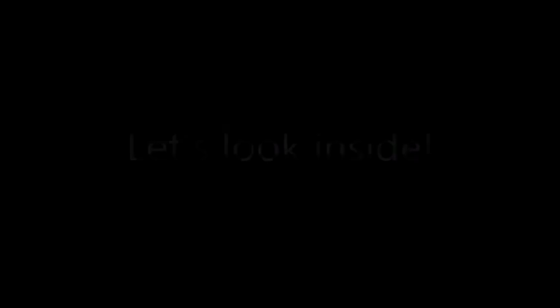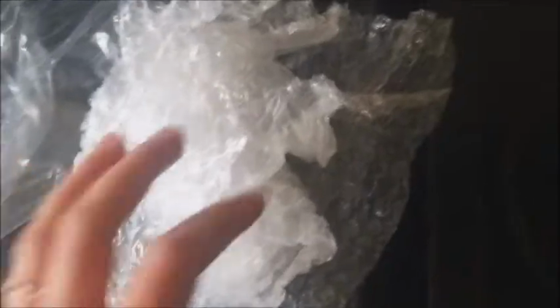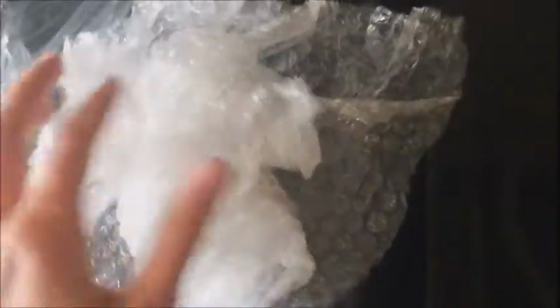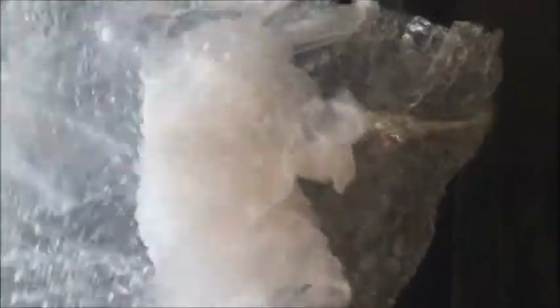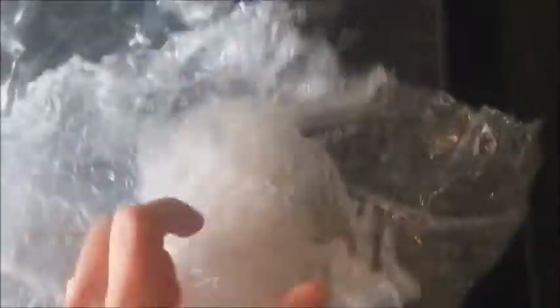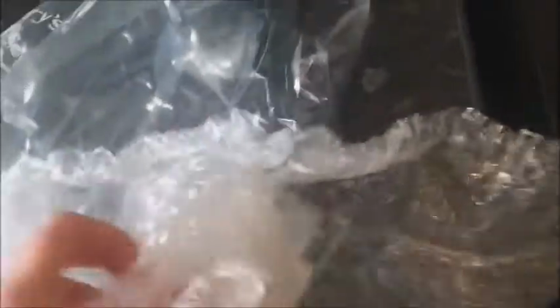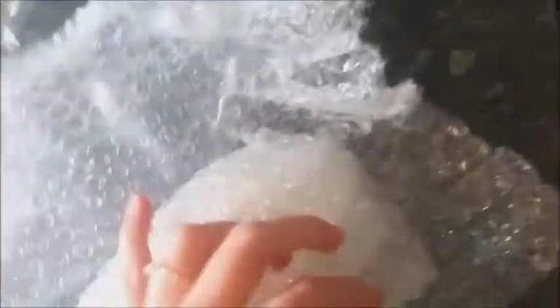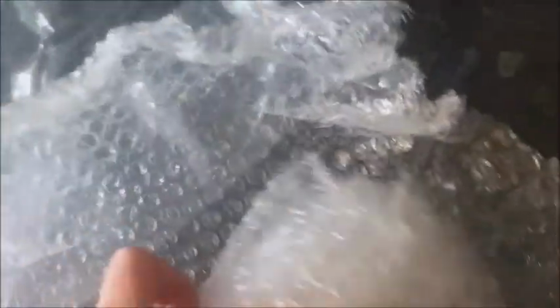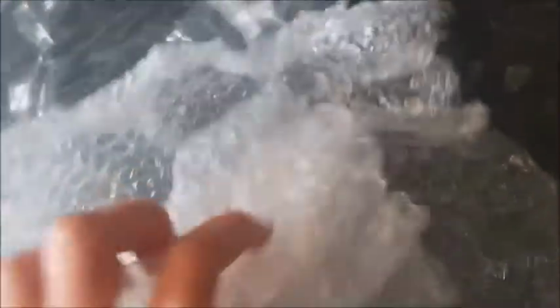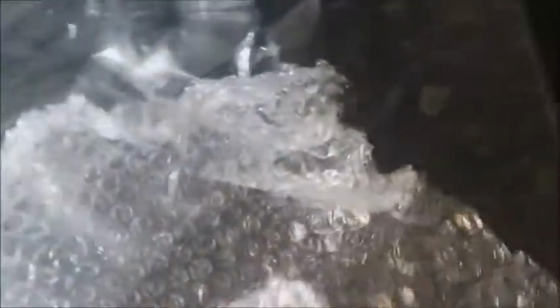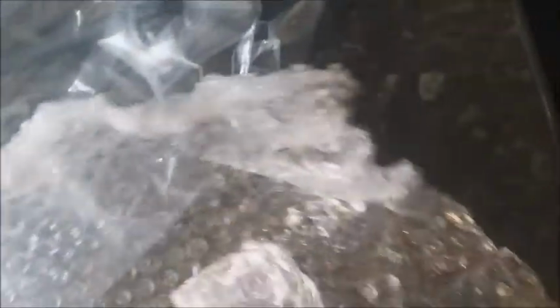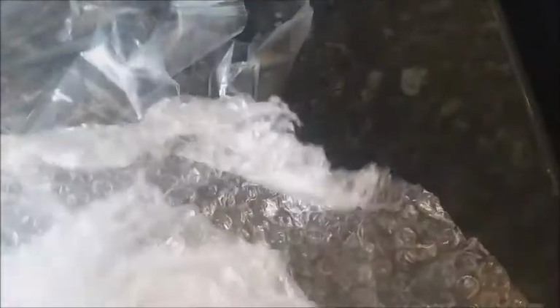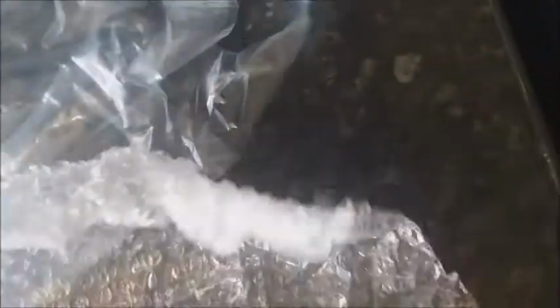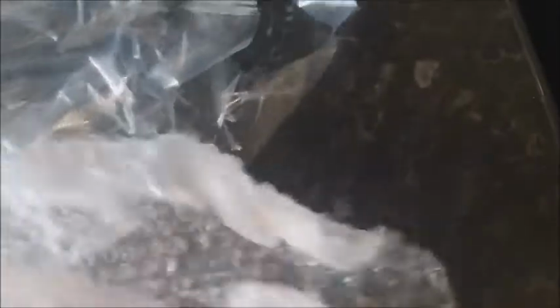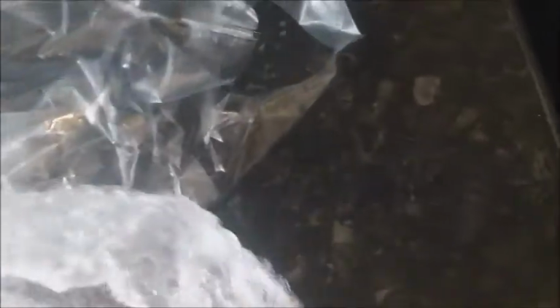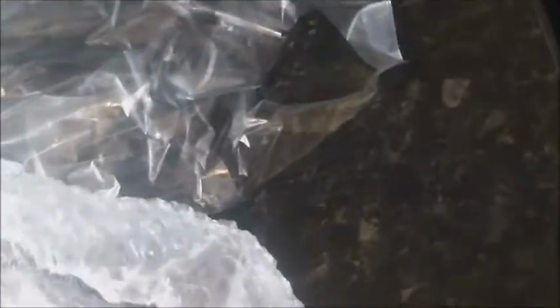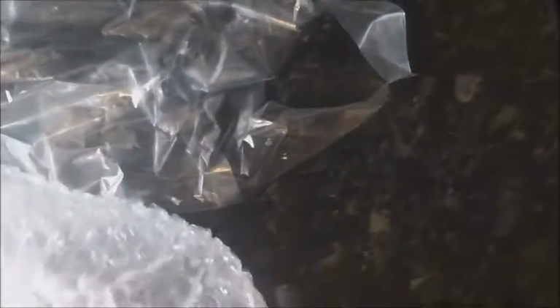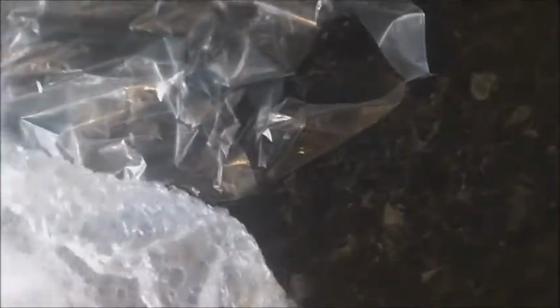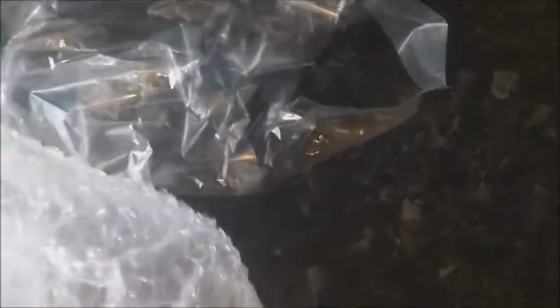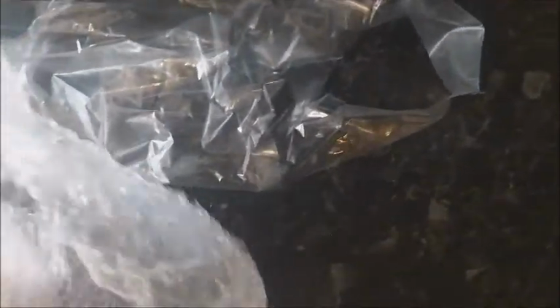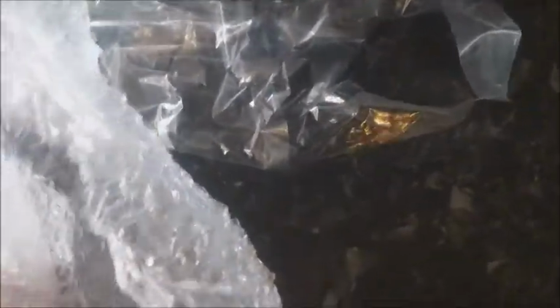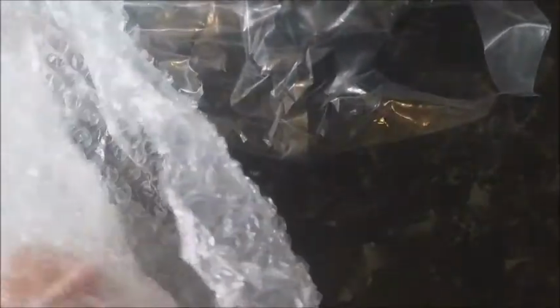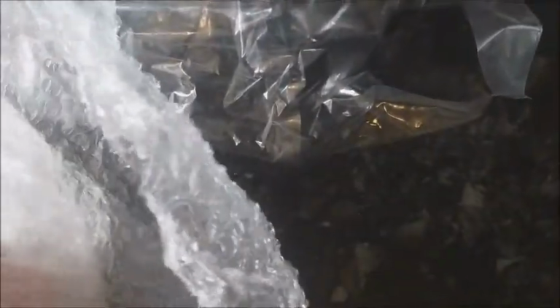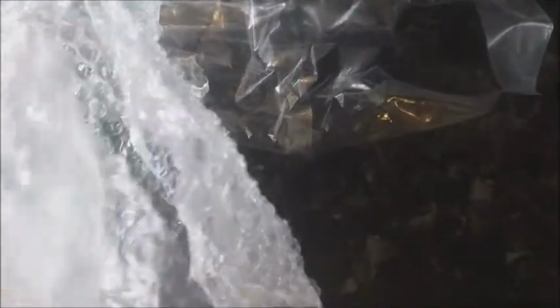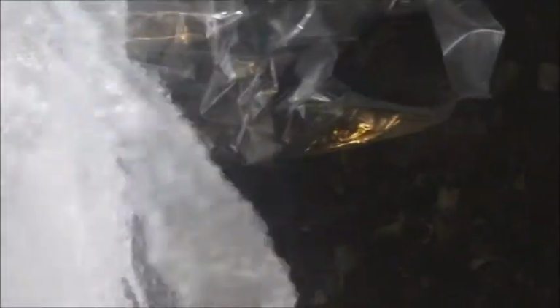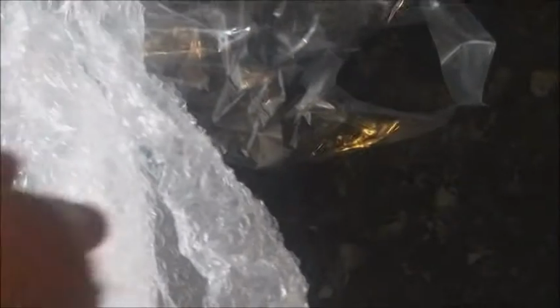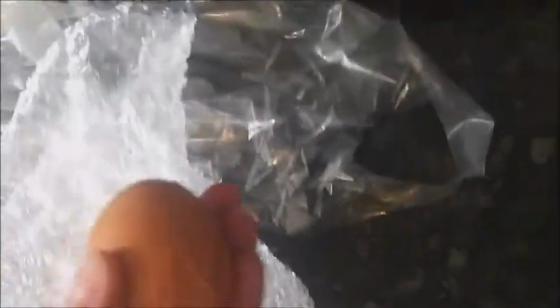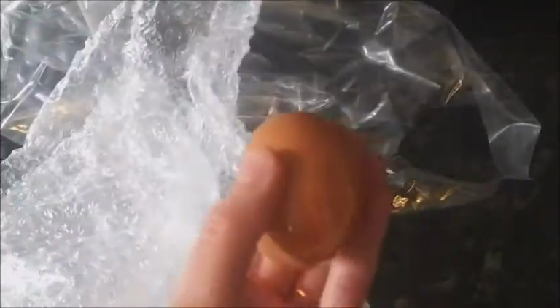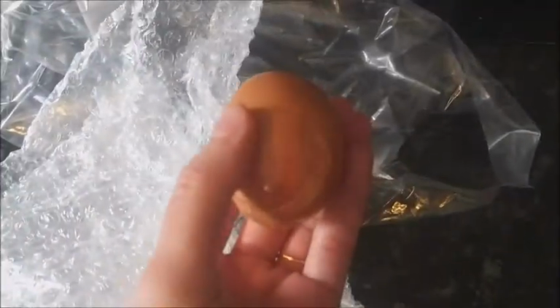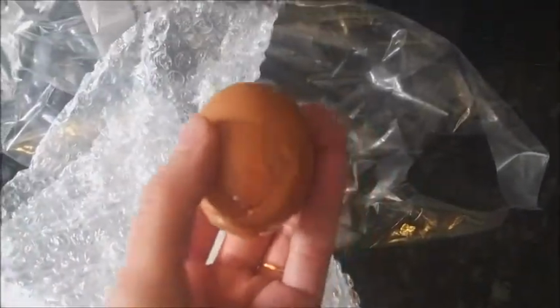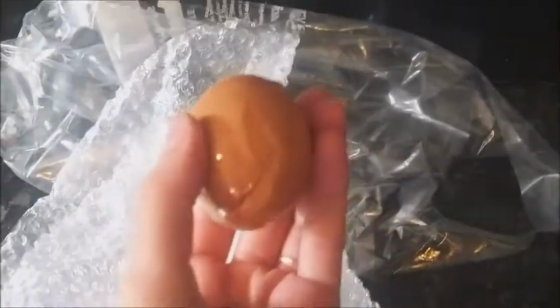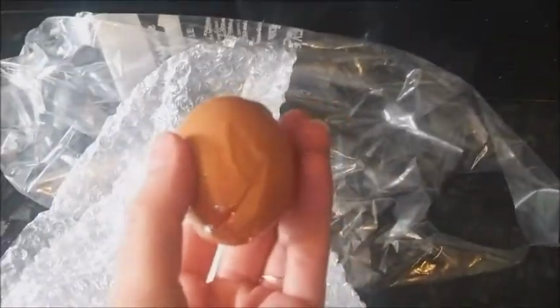Let's look inside the bag and see if I managed to not break our egg. Uh oh! Mine broke!